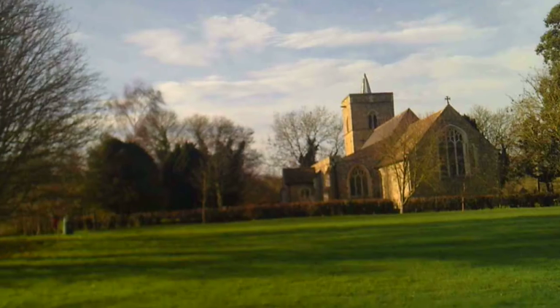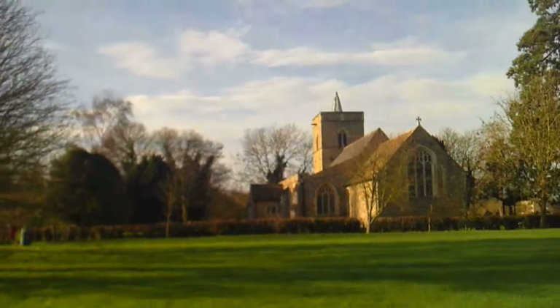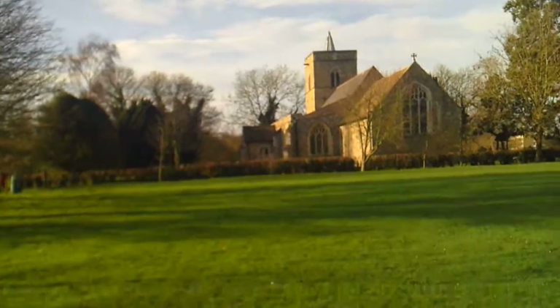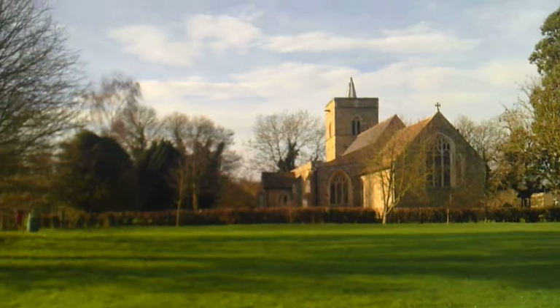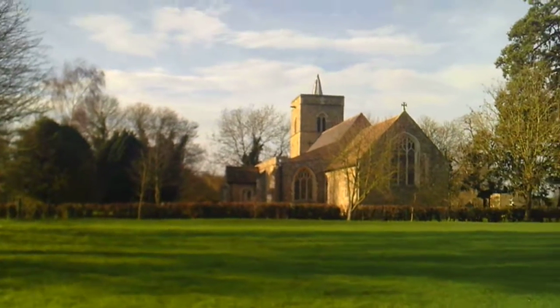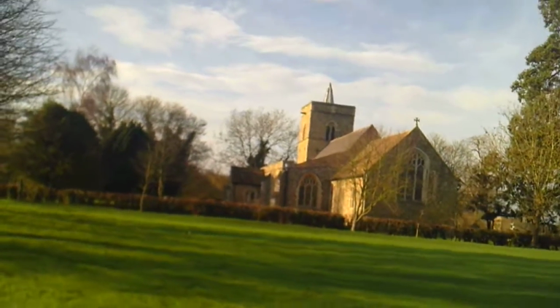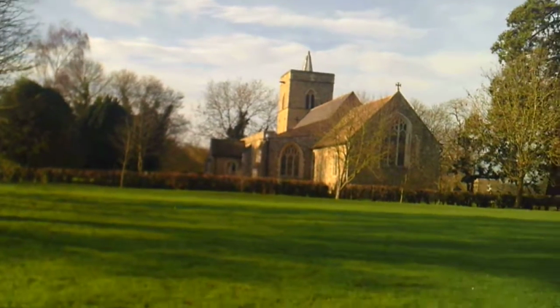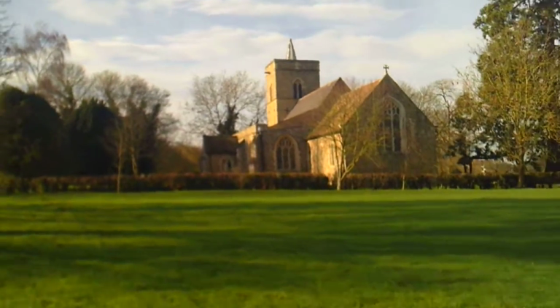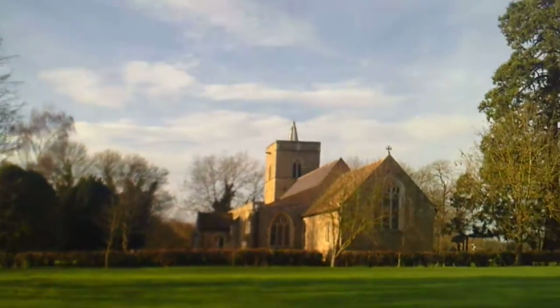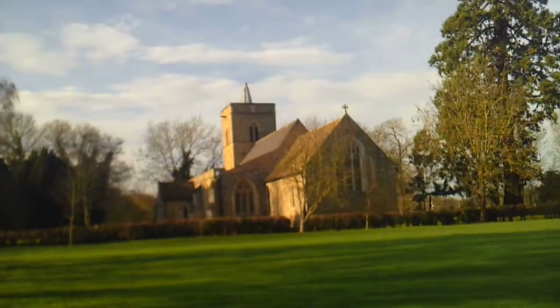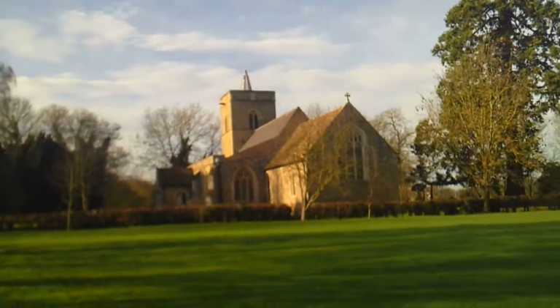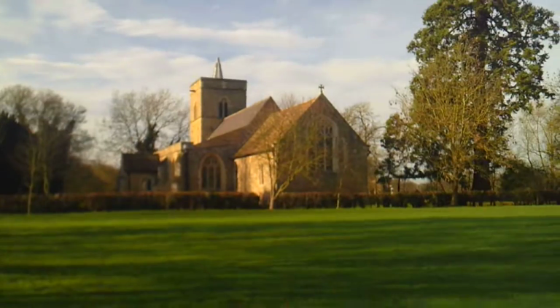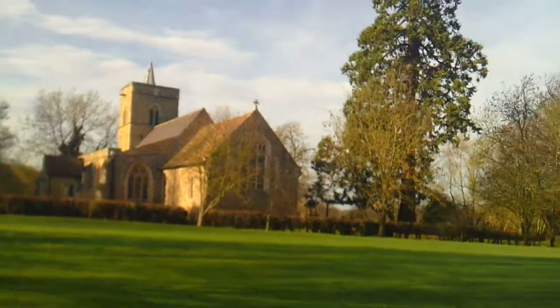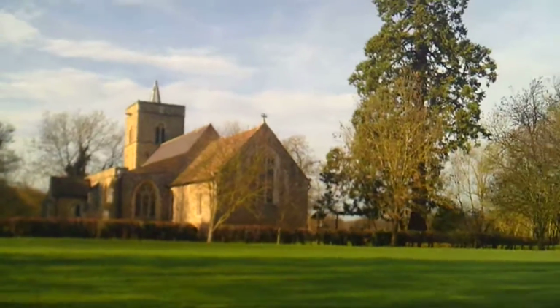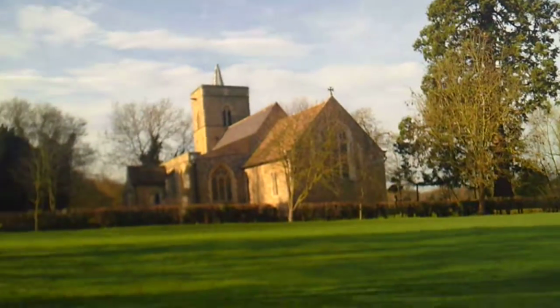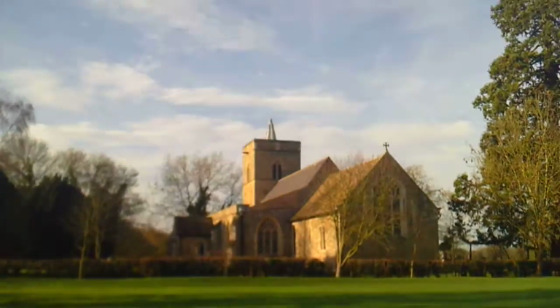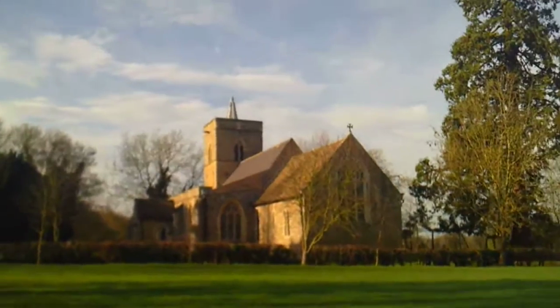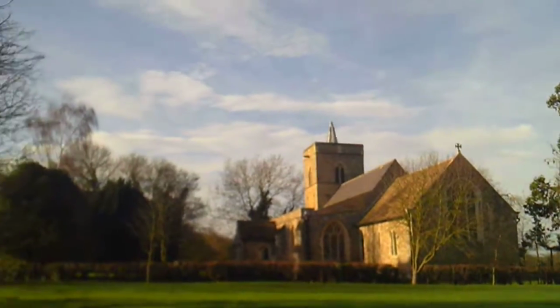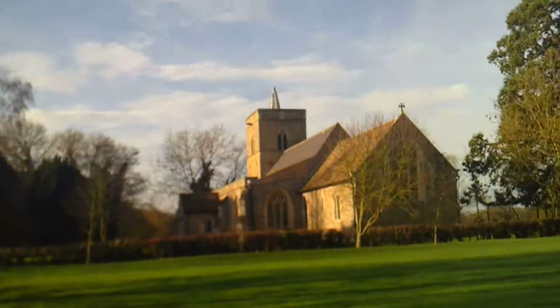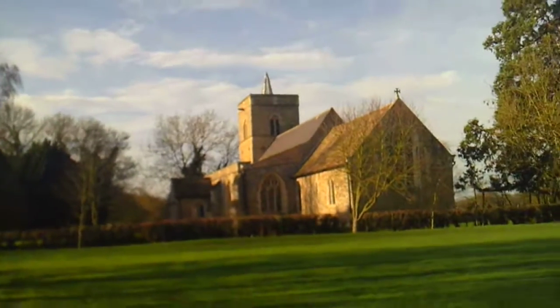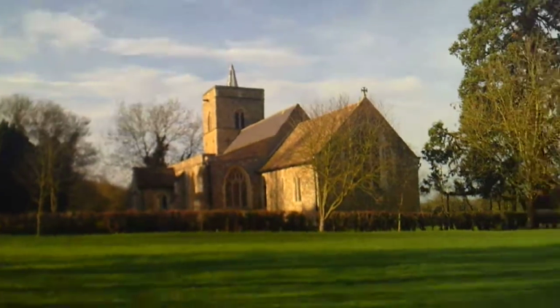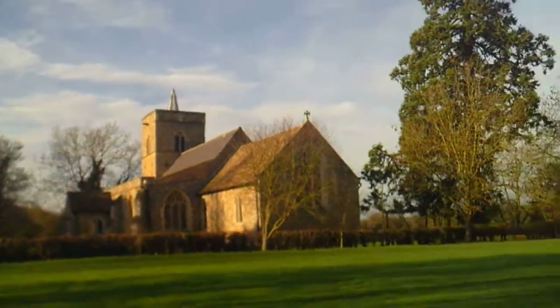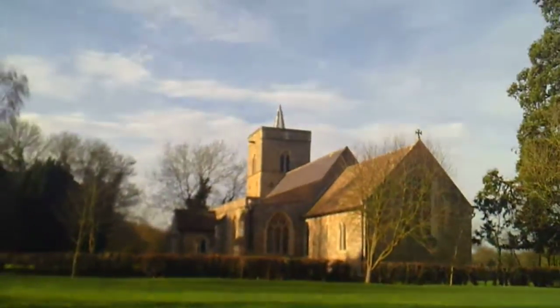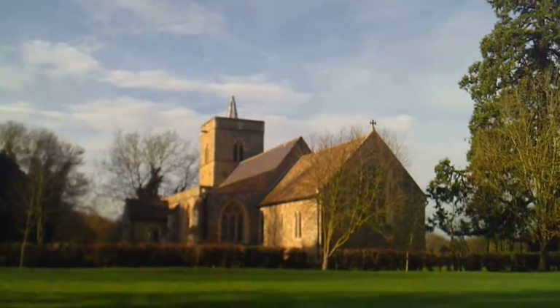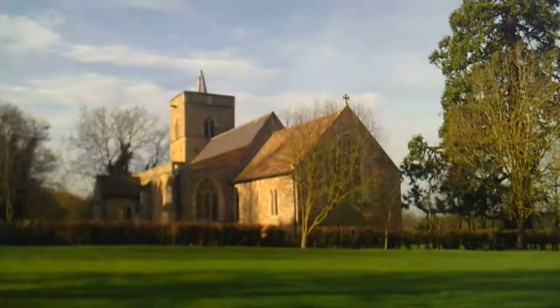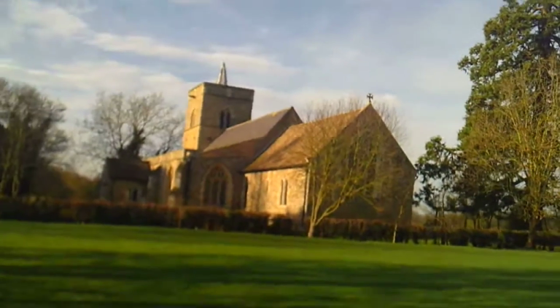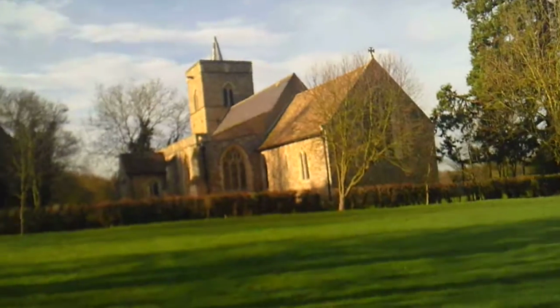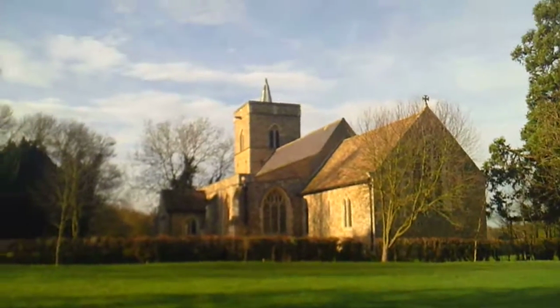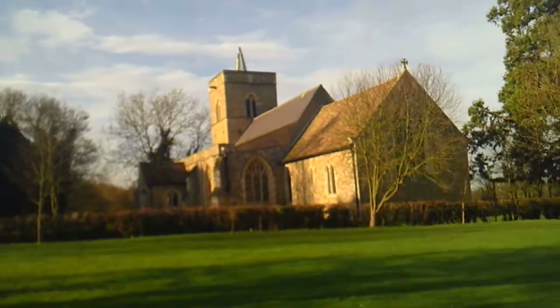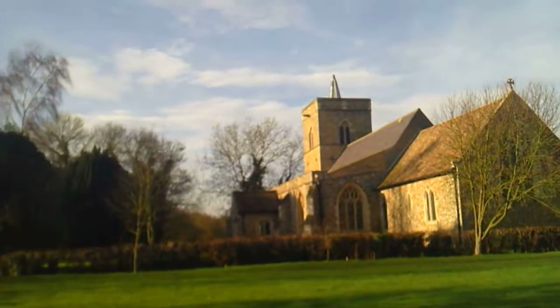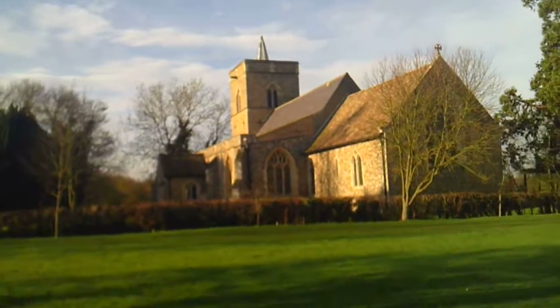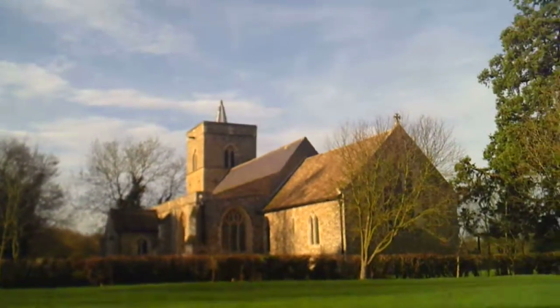Hi guys, welcome back to another episode of Churches of Cable Tree in Suffolk. Got it right. So today we are walking up to Great Edmonton Church.